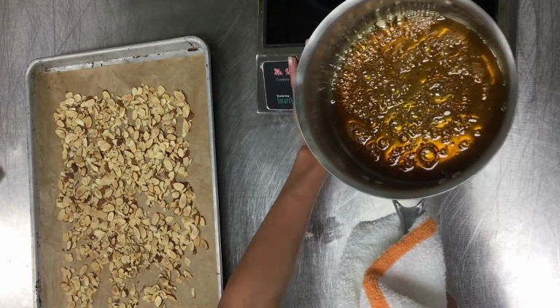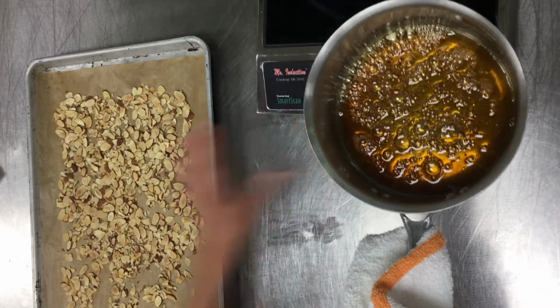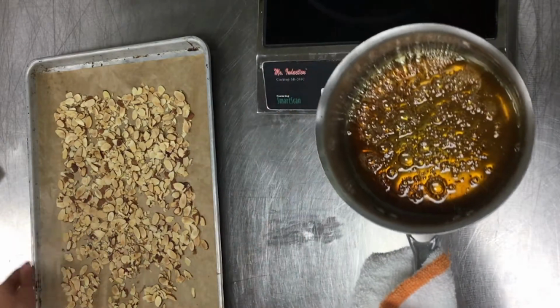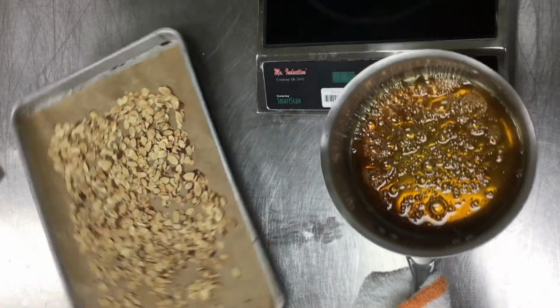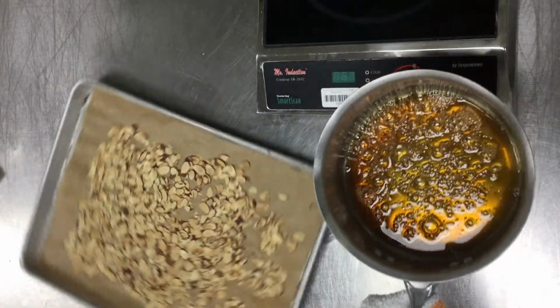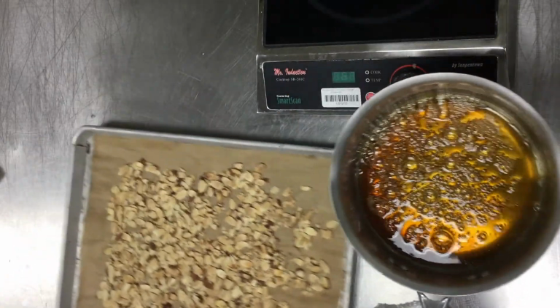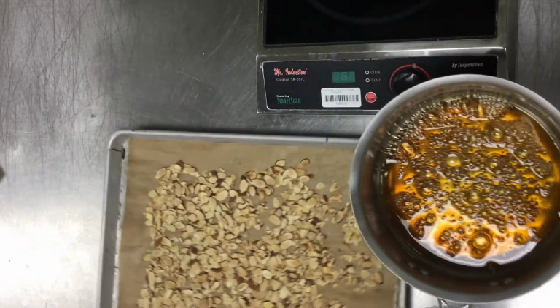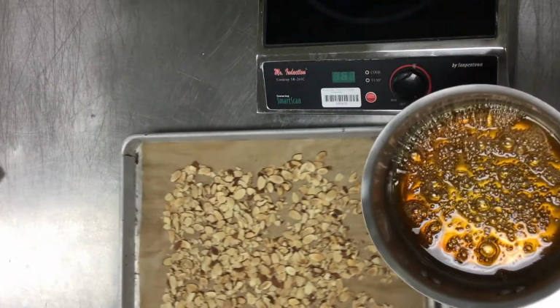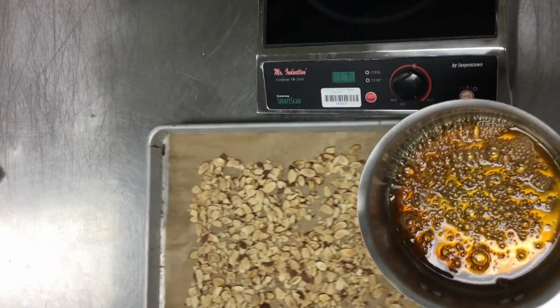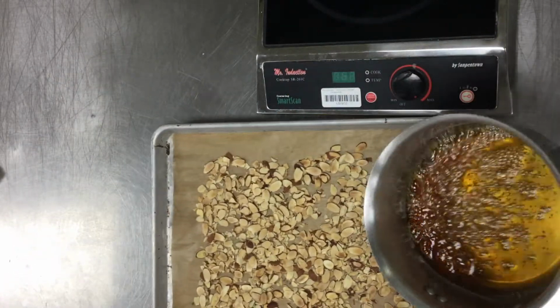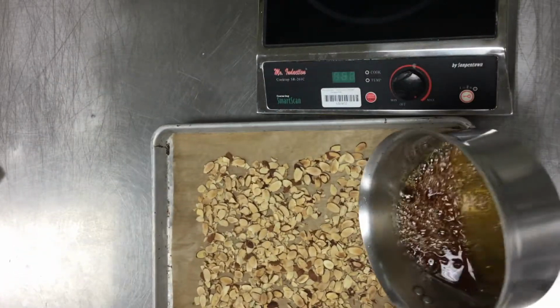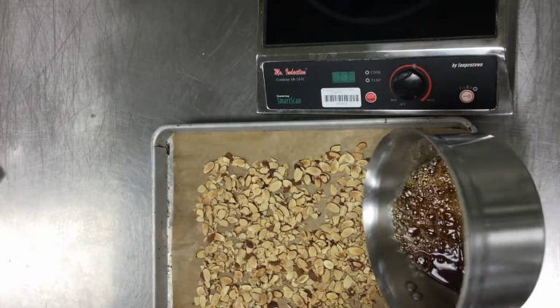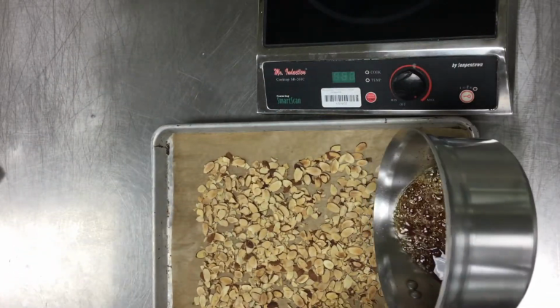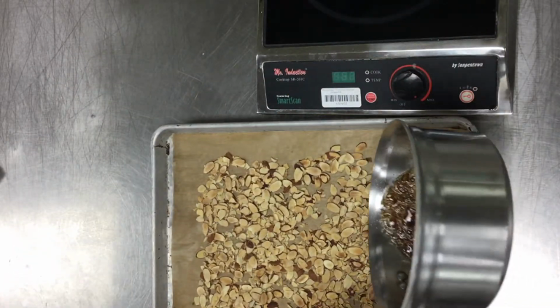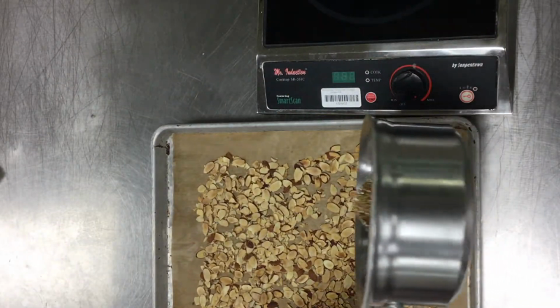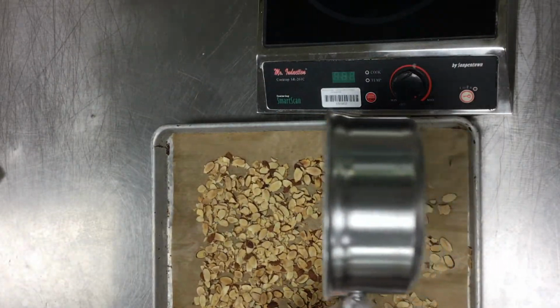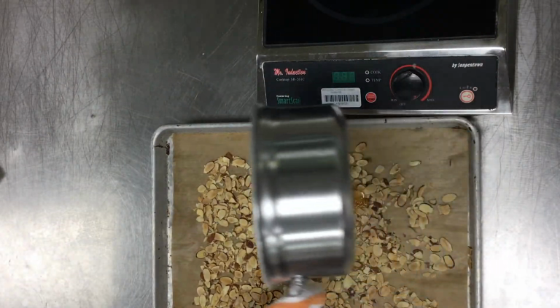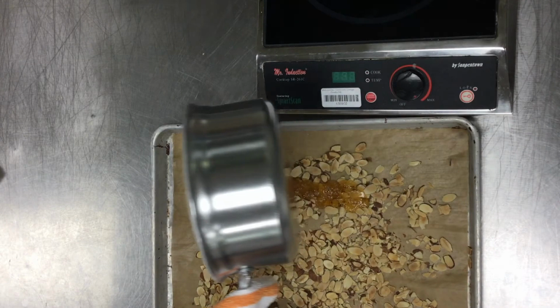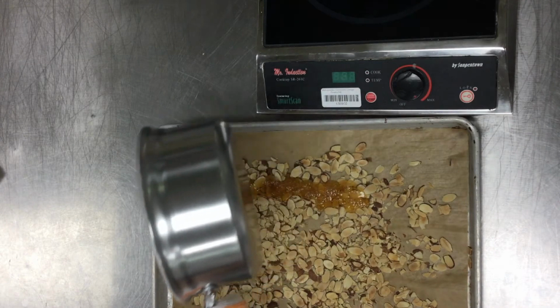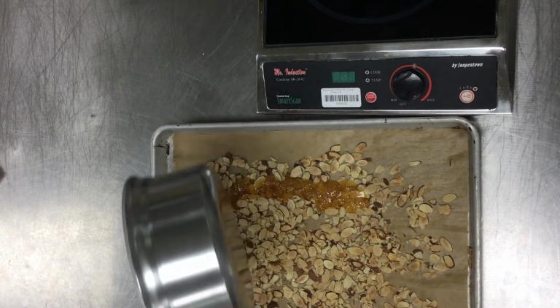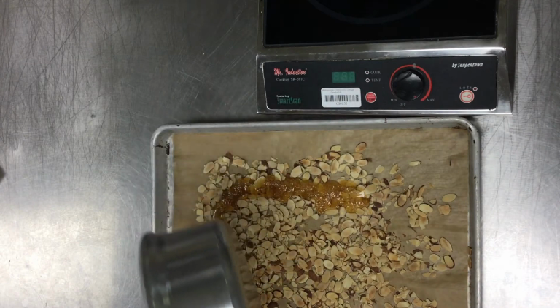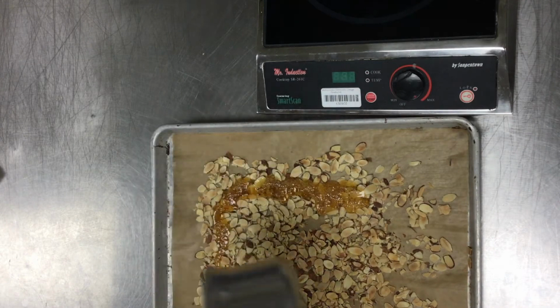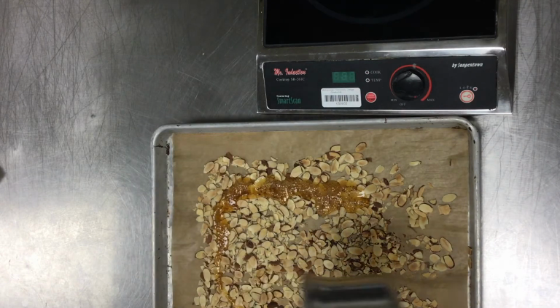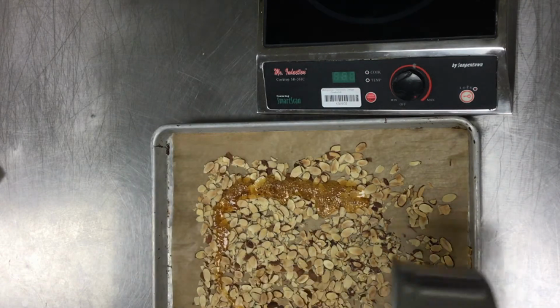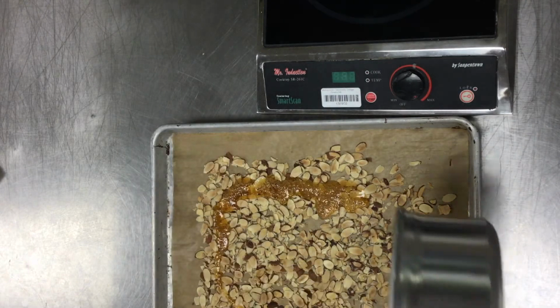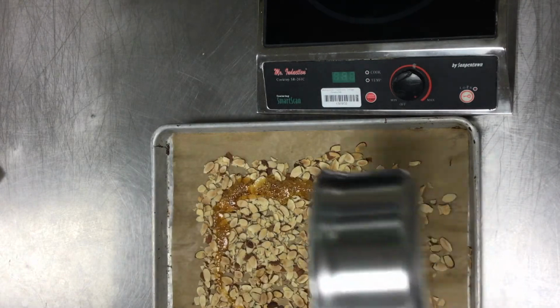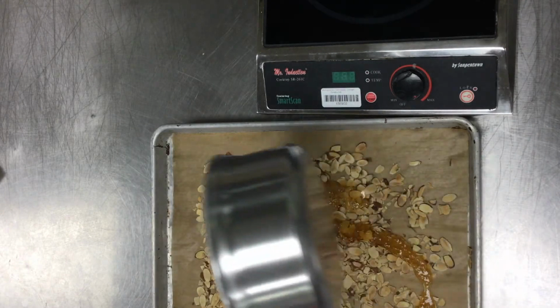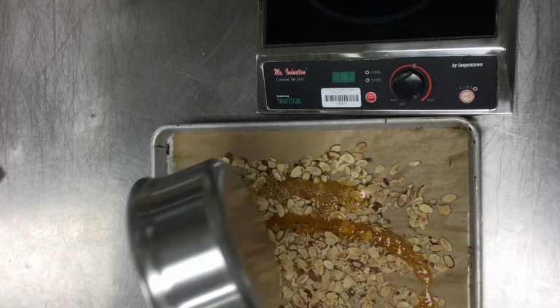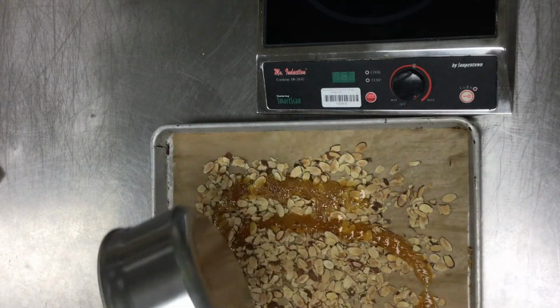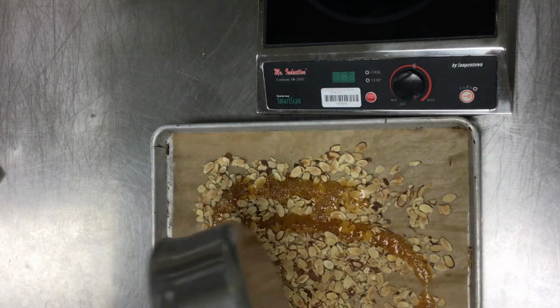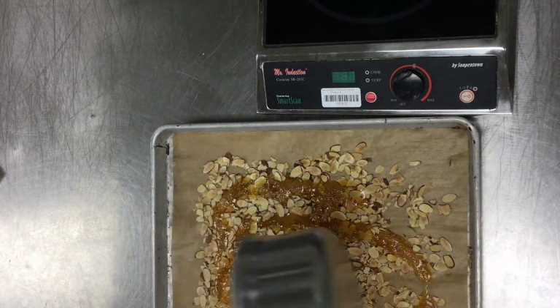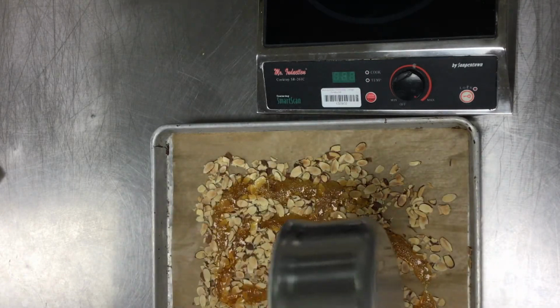Now that our sugar is fully caramelized, we're just going to pour it straight onto this pan. I like spreading it around so it all doesn't clump together in the middle.